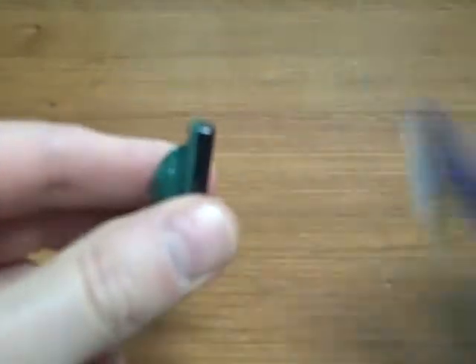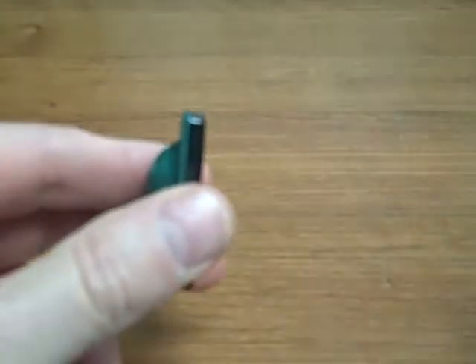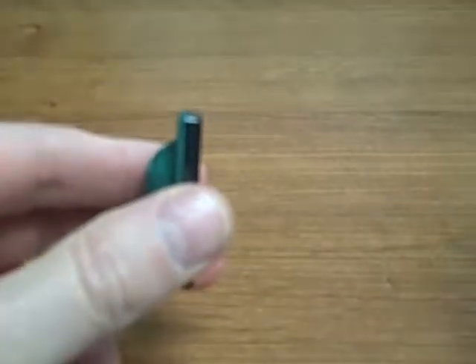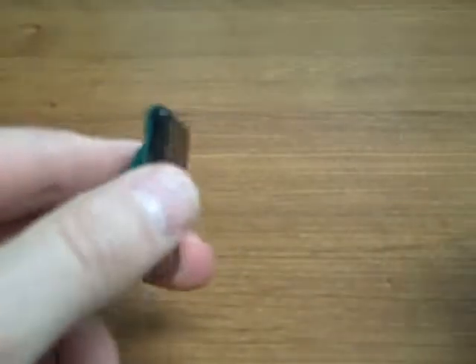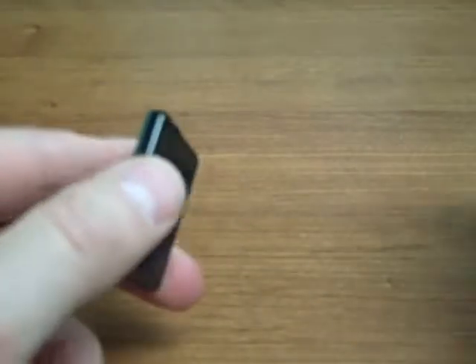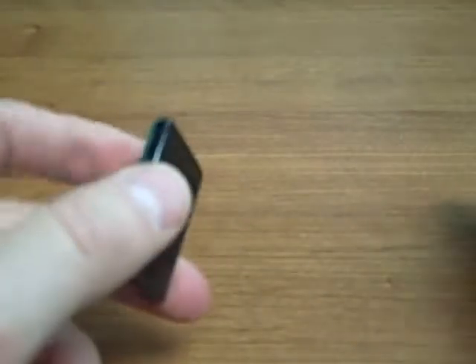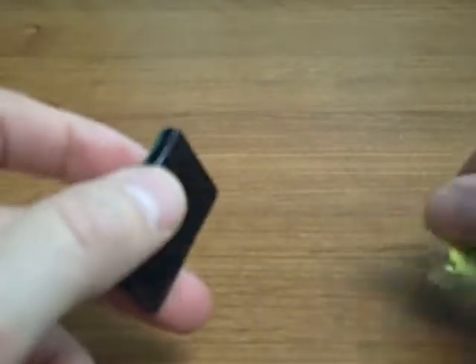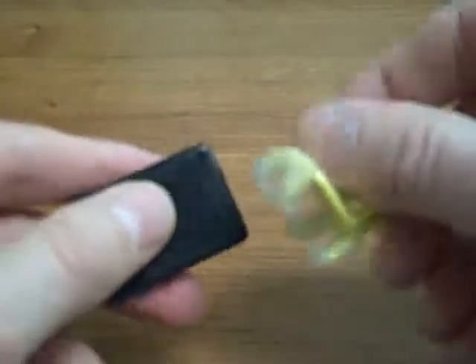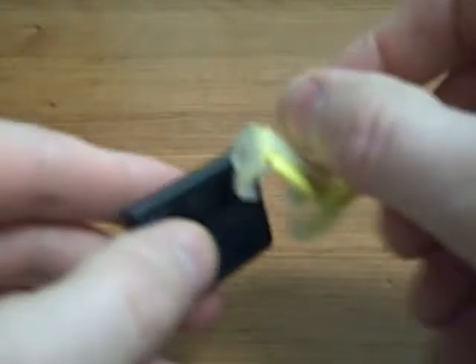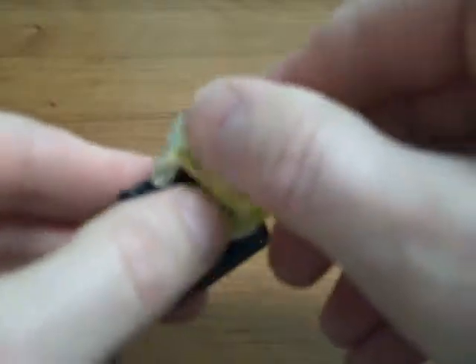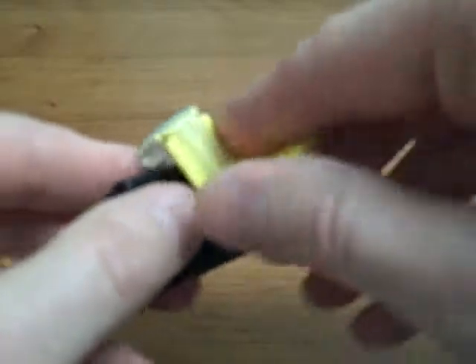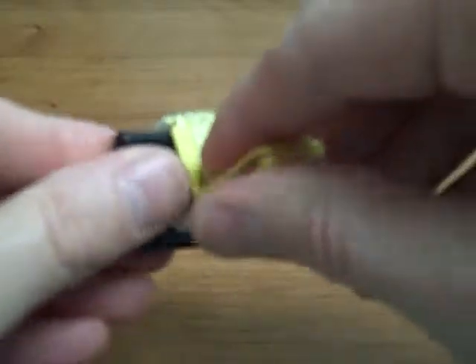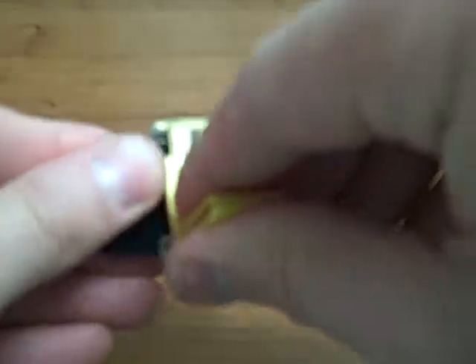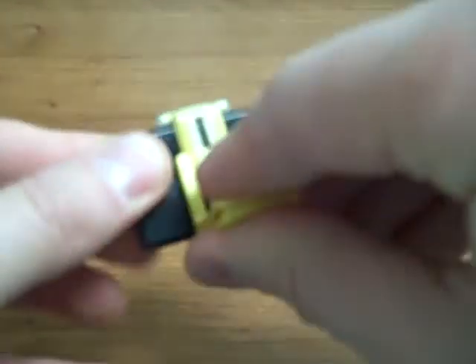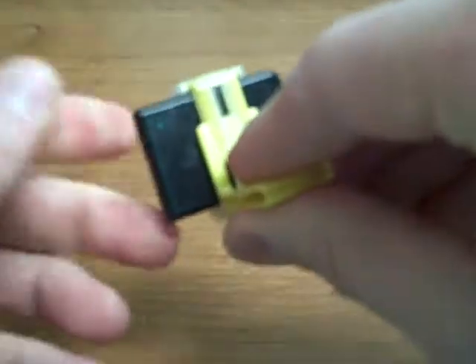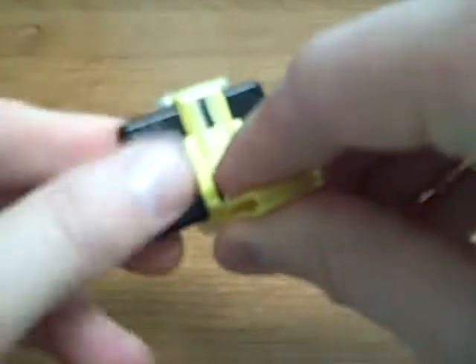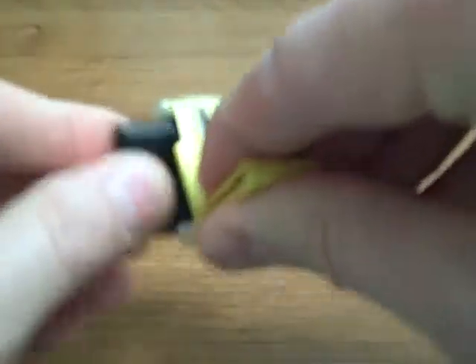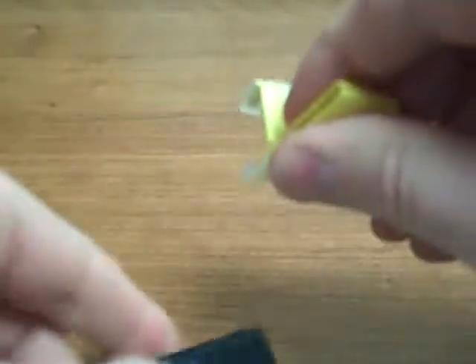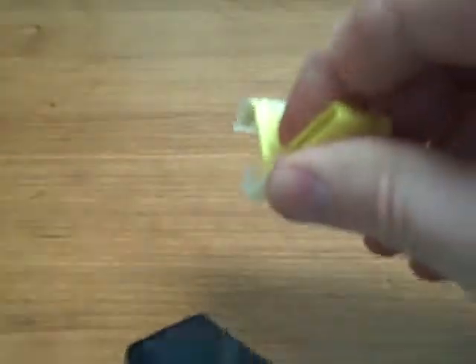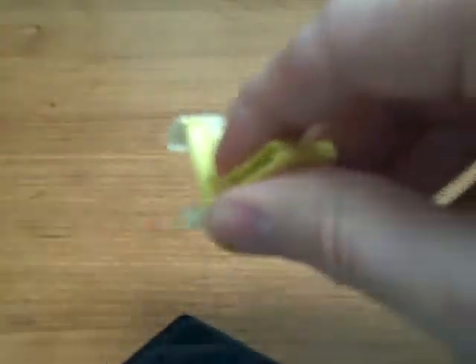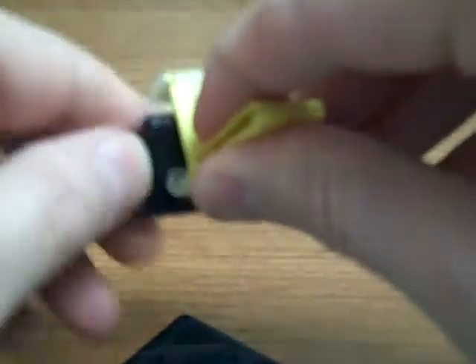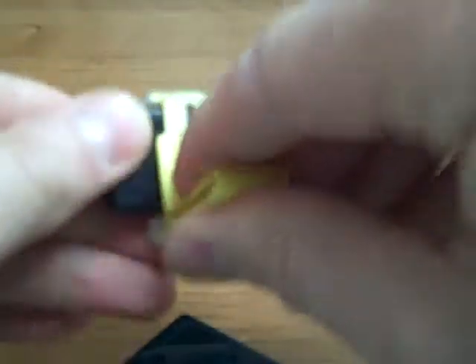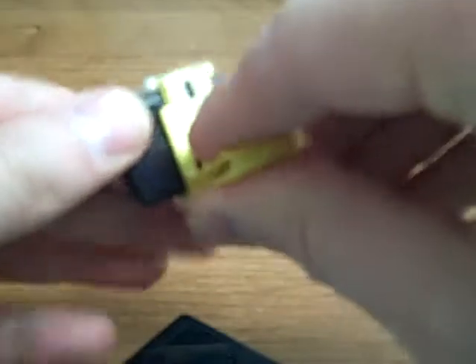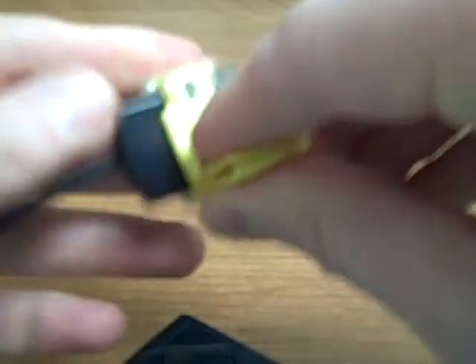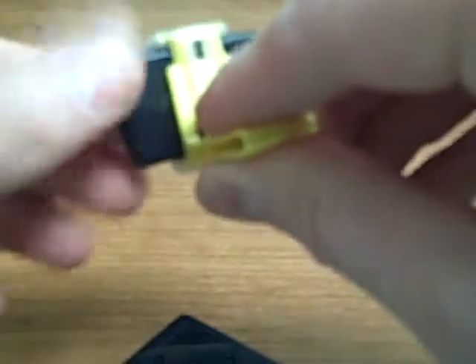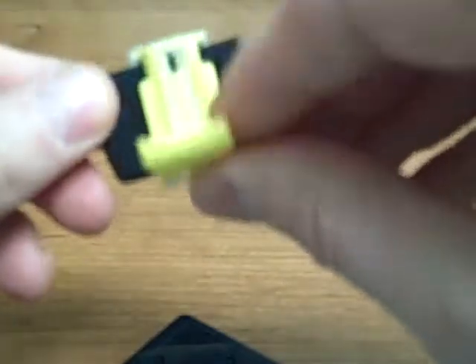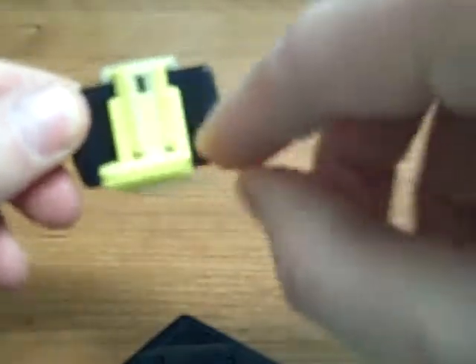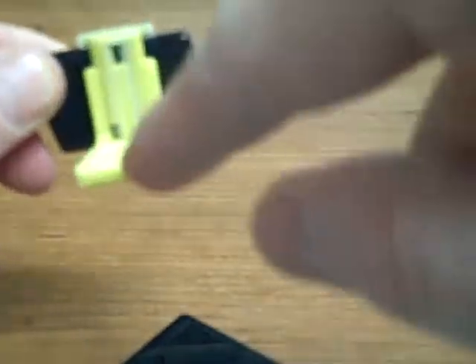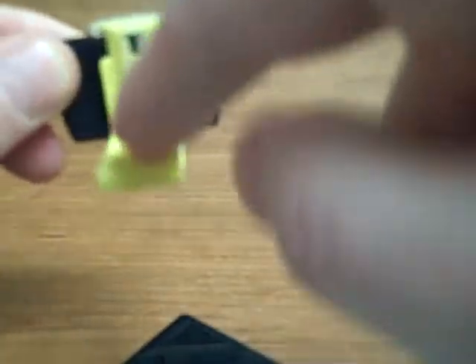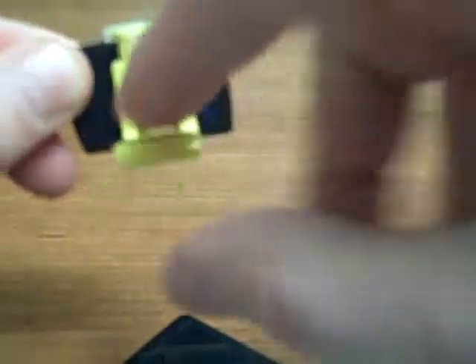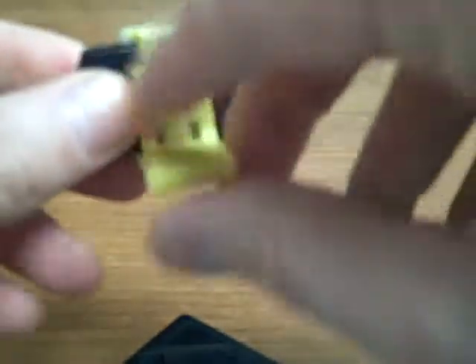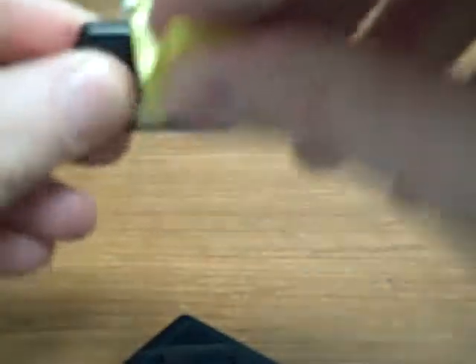There is a bite block for each indication. The yellow bite block here is for your posterior, and you can see that it fits both the size 1 or size 2, so your active area is going towards the bite surface.